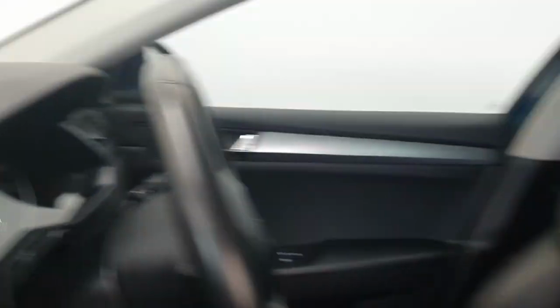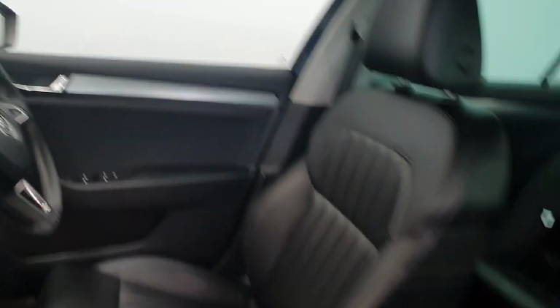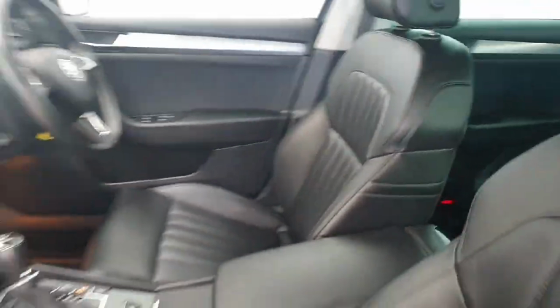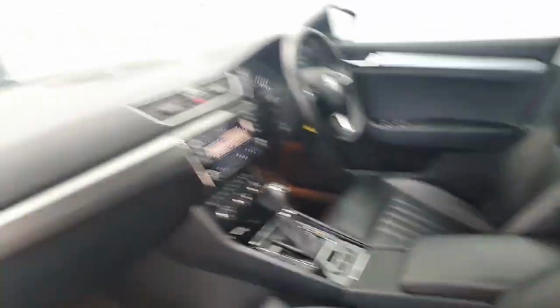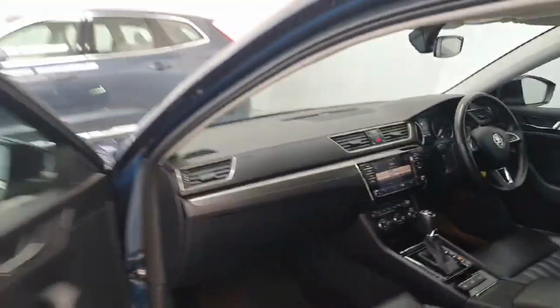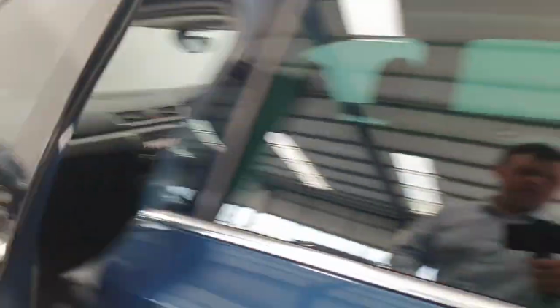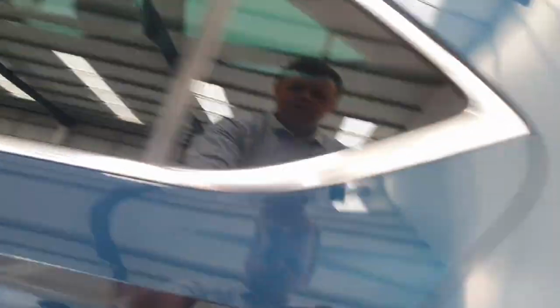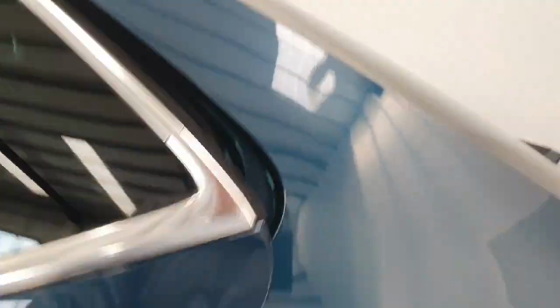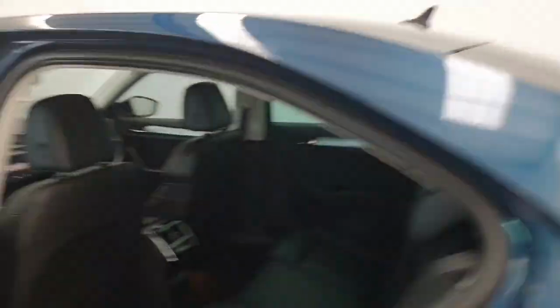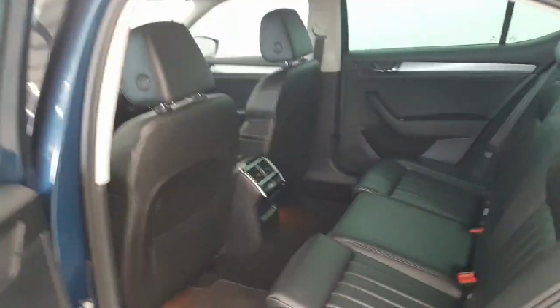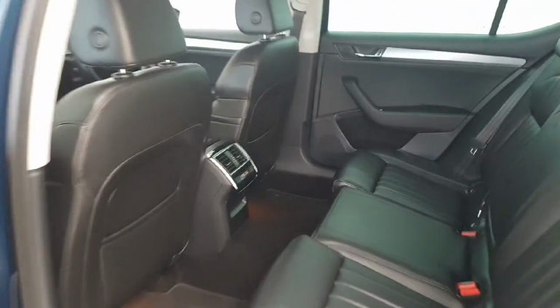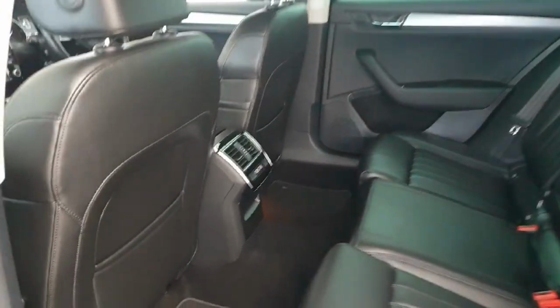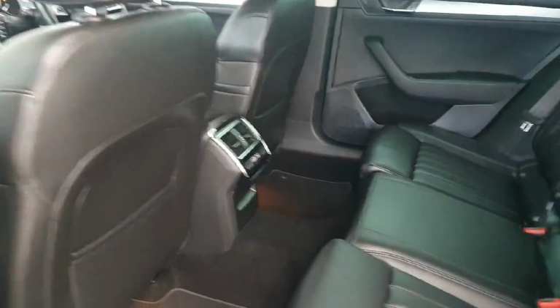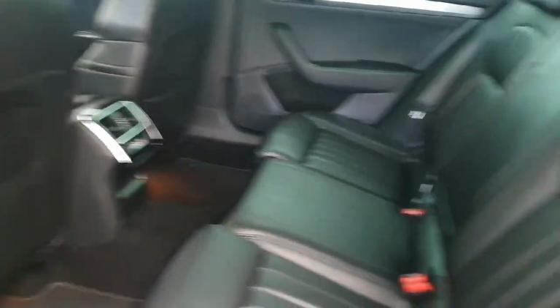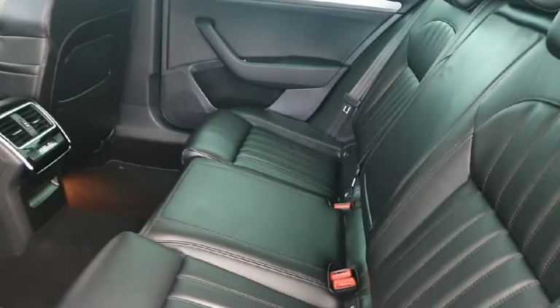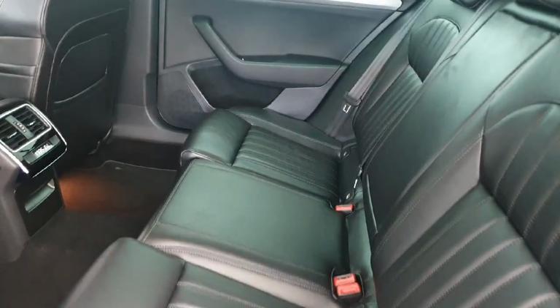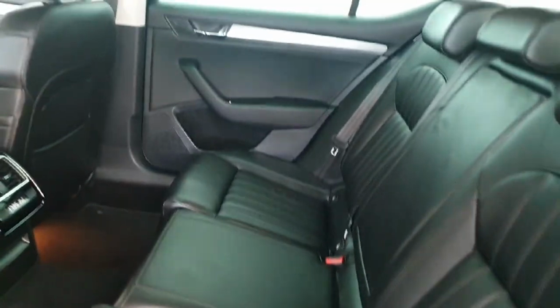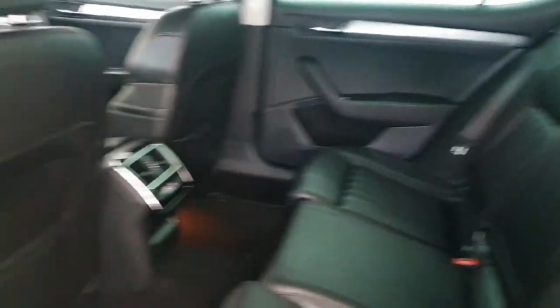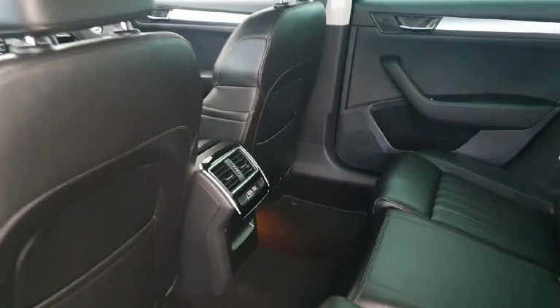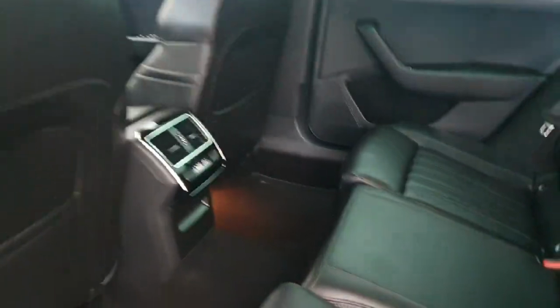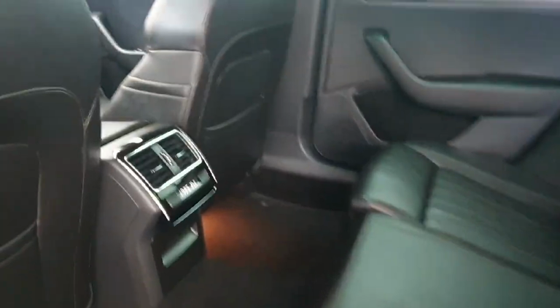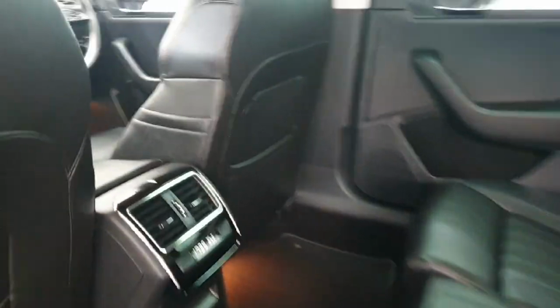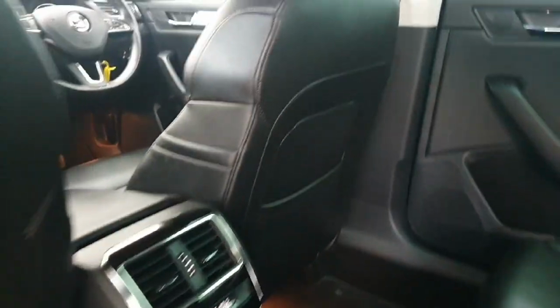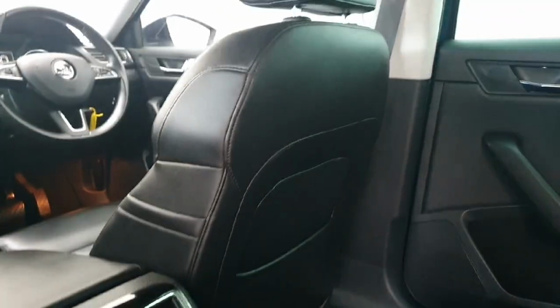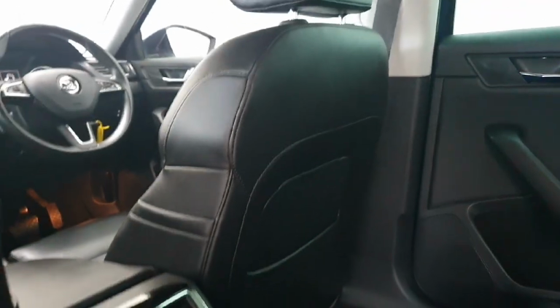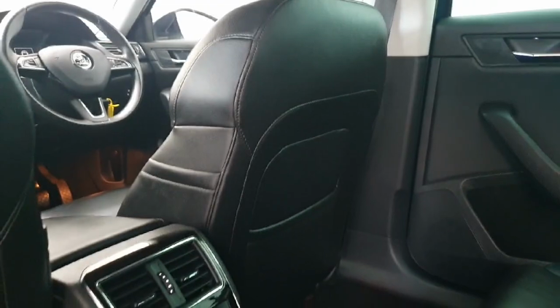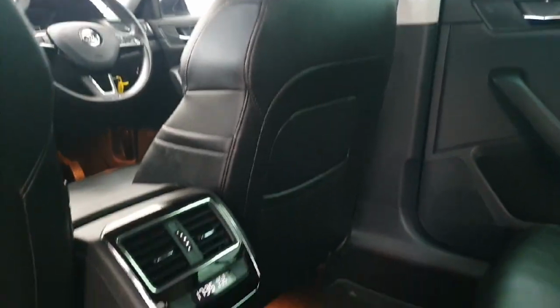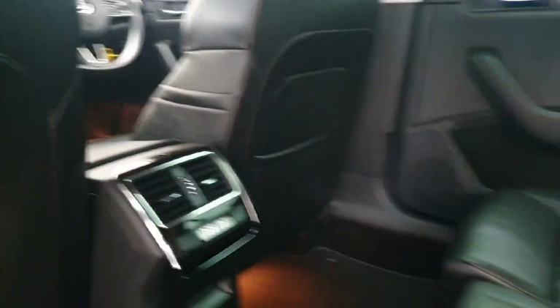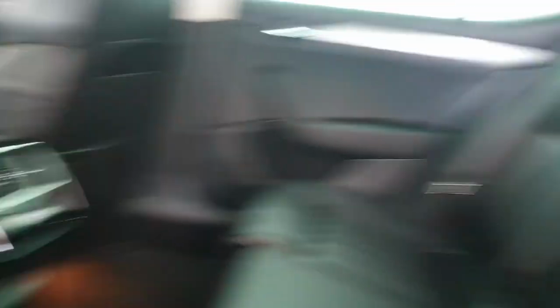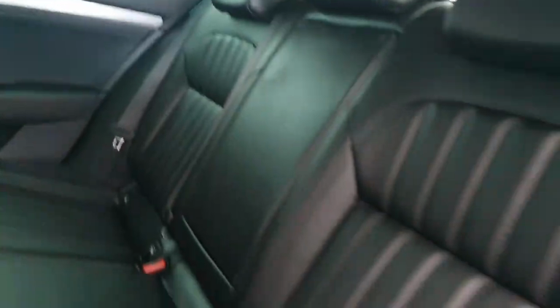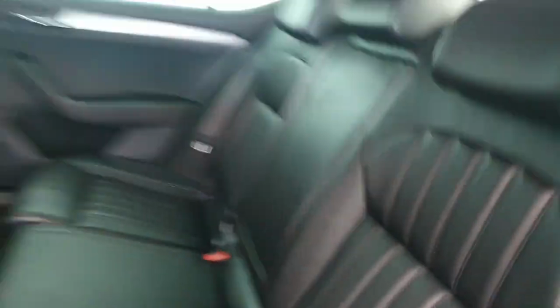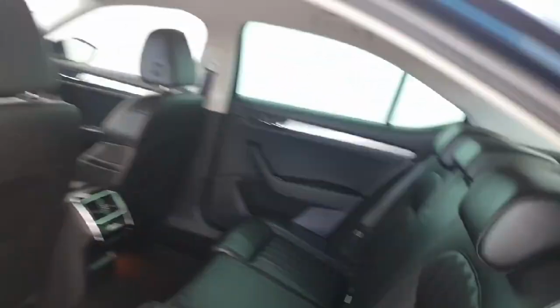Moving into the rear of the car, you have a full leather interior throughout and loads of space in the back — it's superb. Also worth mentioning, the driver's seat is fully electric with a memory function and there is a centre armrest.